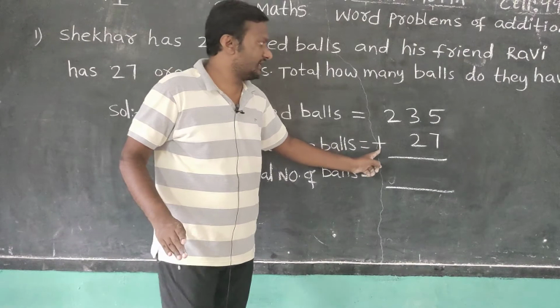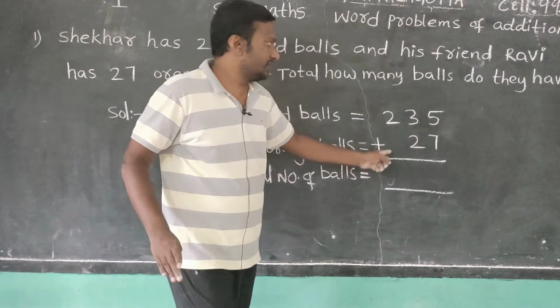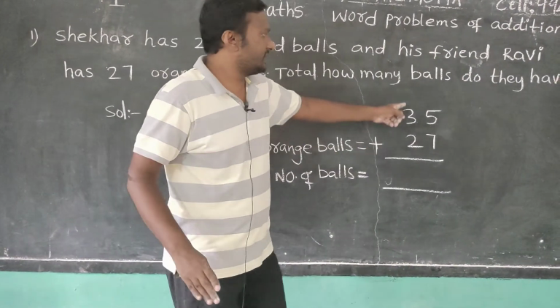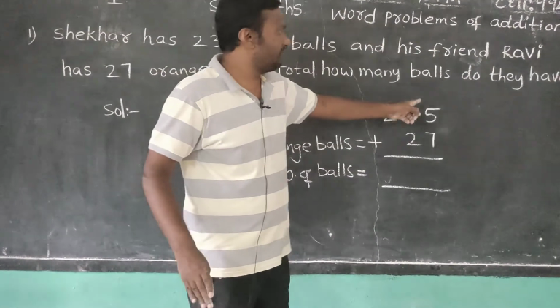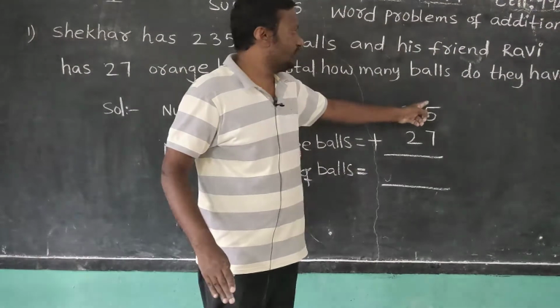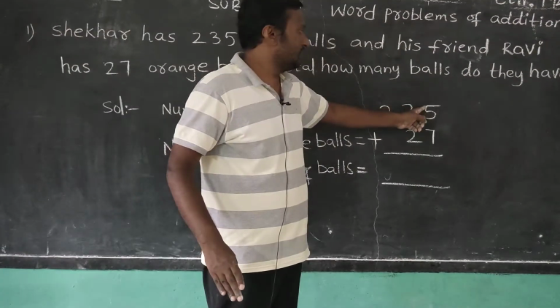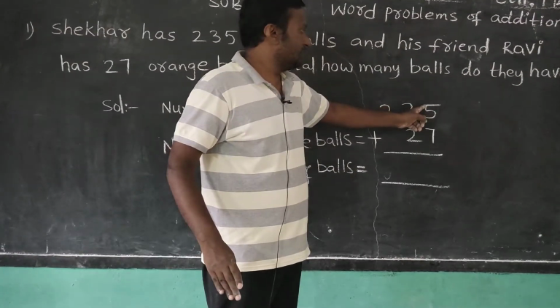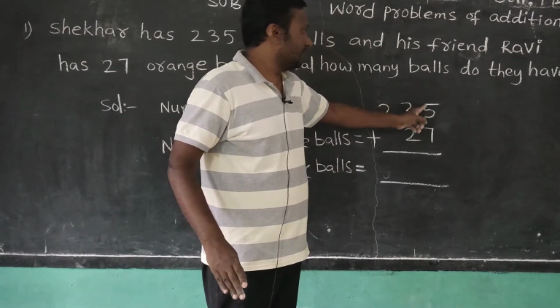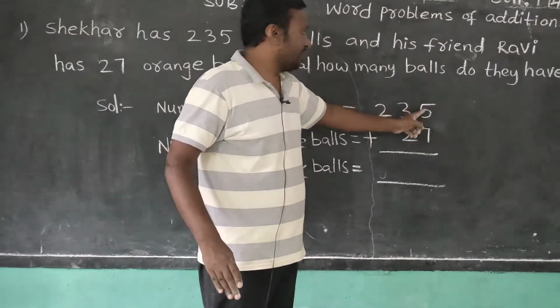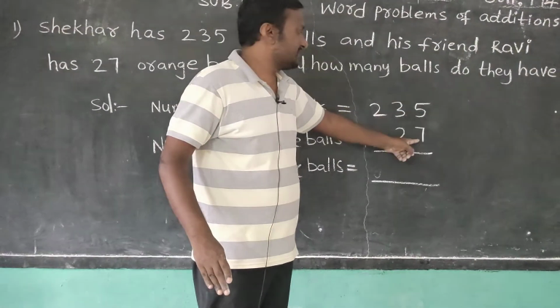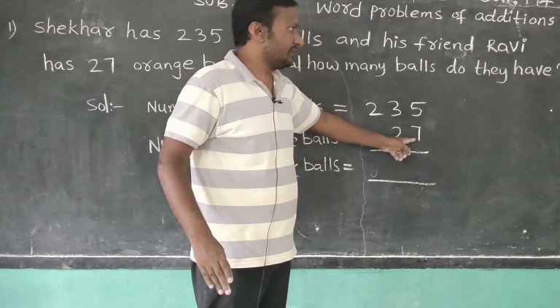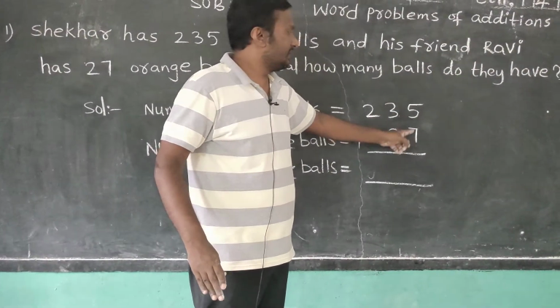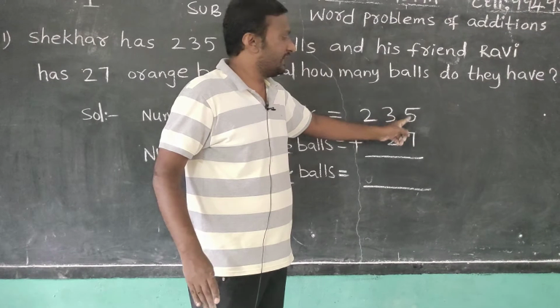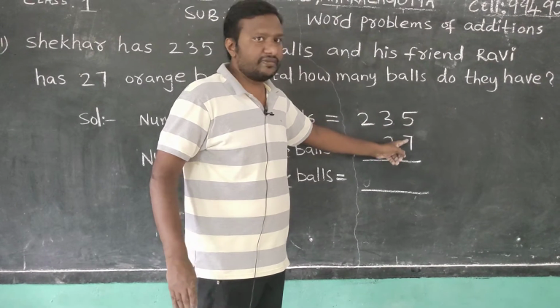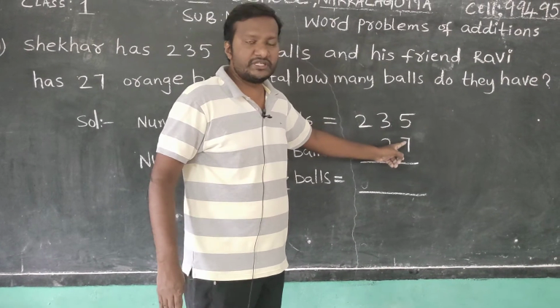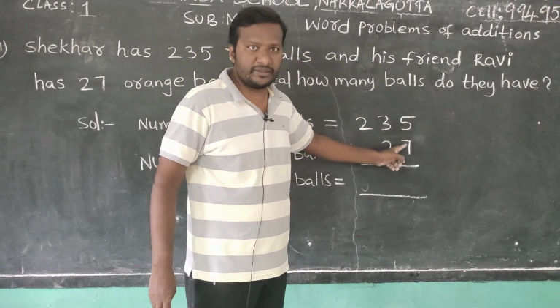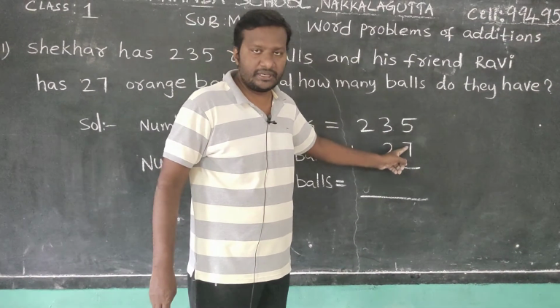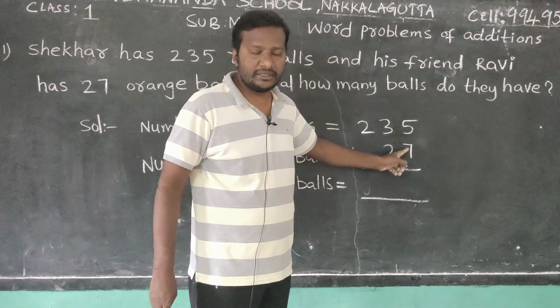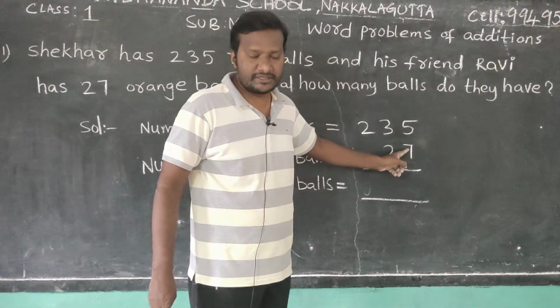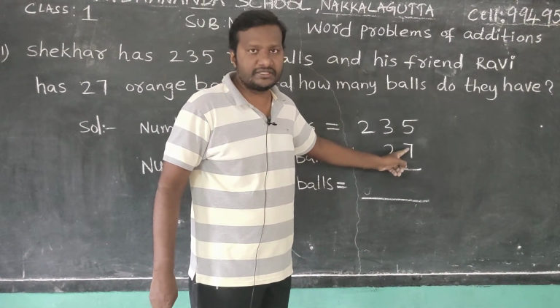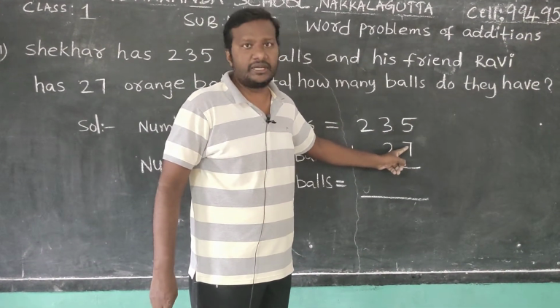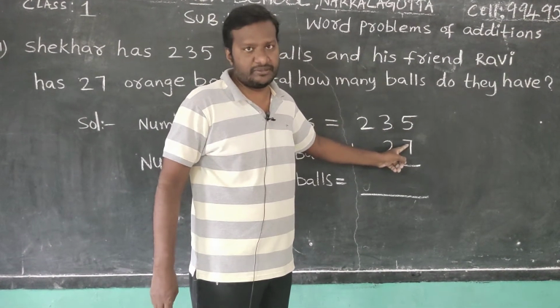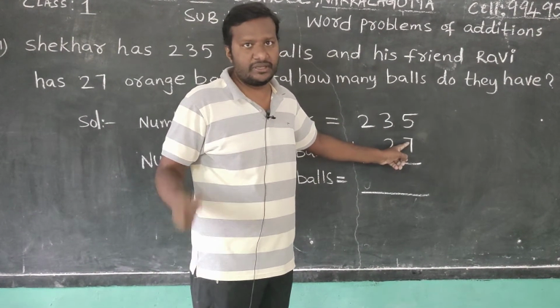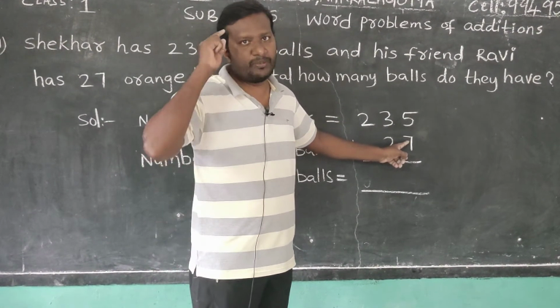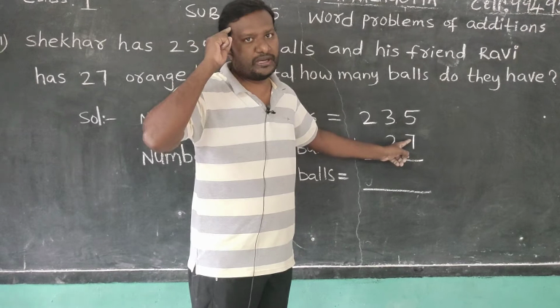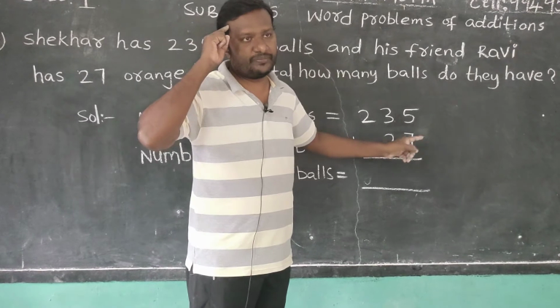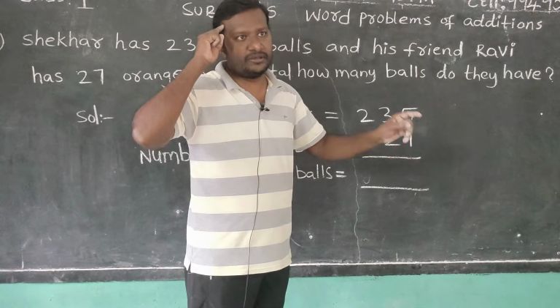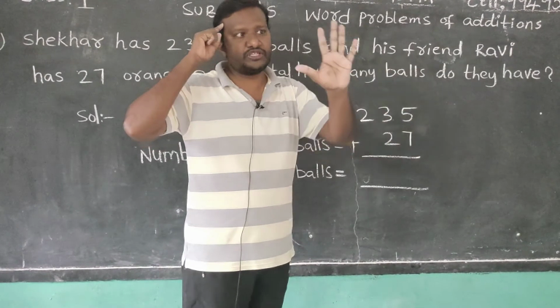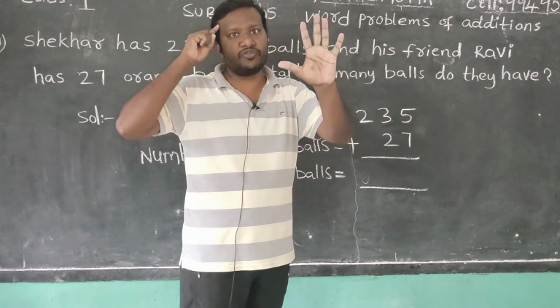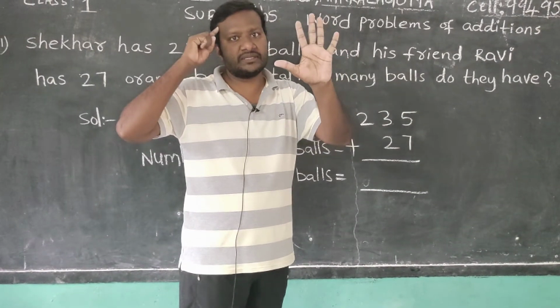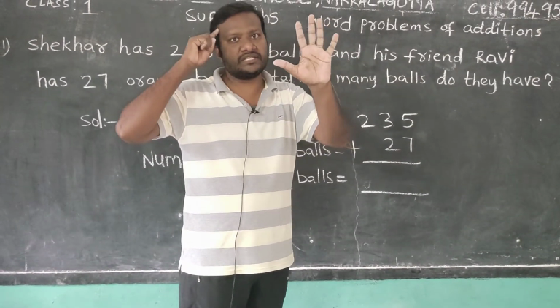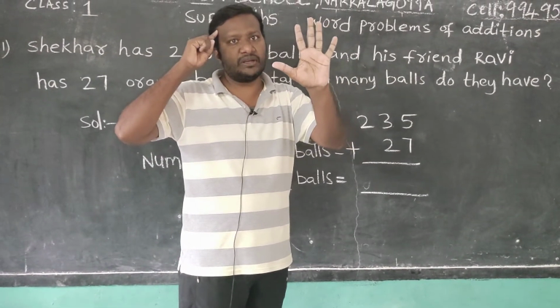In addition, you know: 5 plus 7. In 5 and 7, which is the greatest number? 7 is the greatest number. Keep in your mind. Show 5 on your fingers — this is the small number.